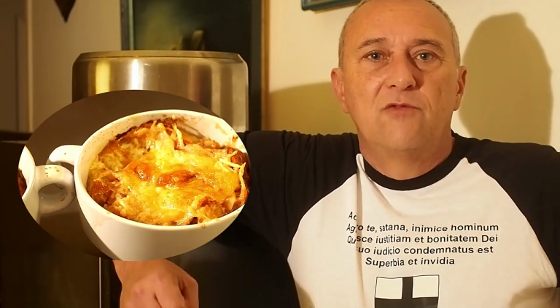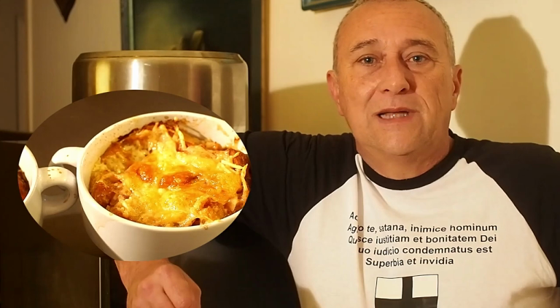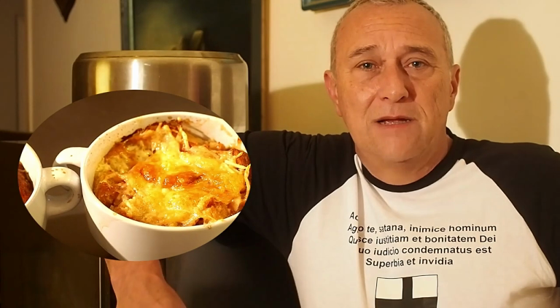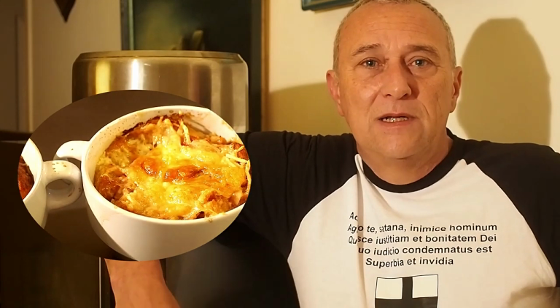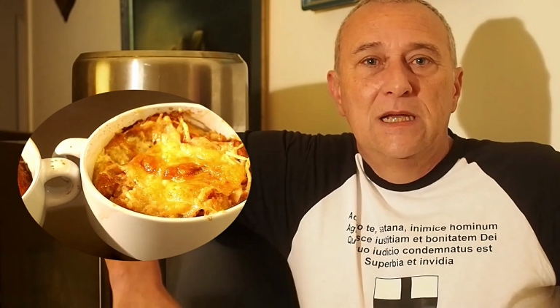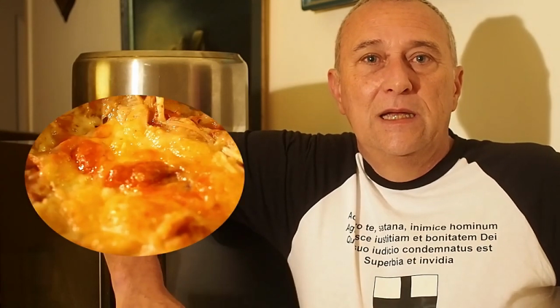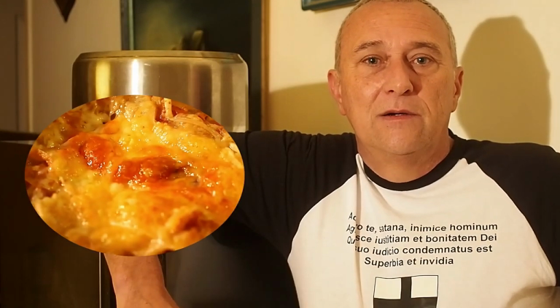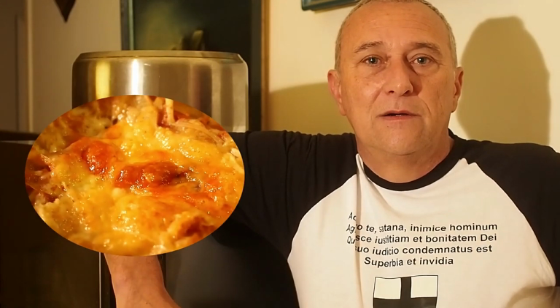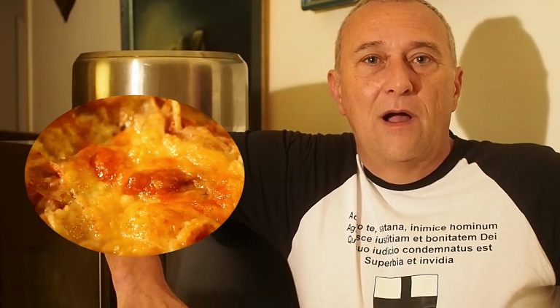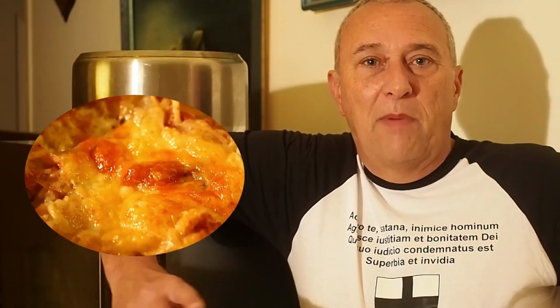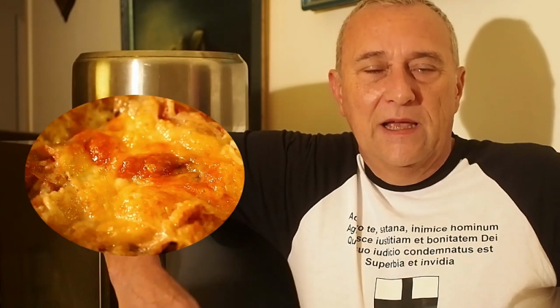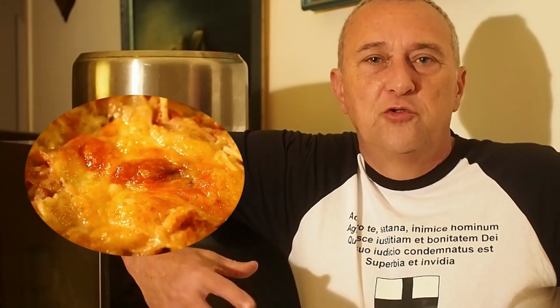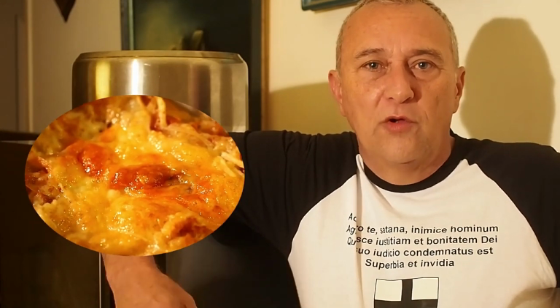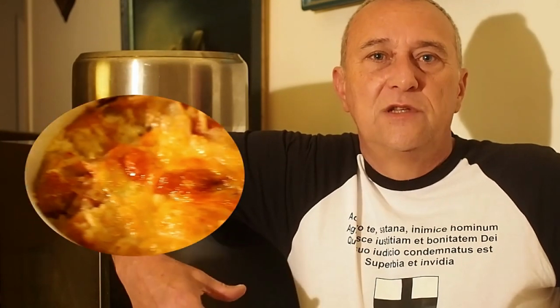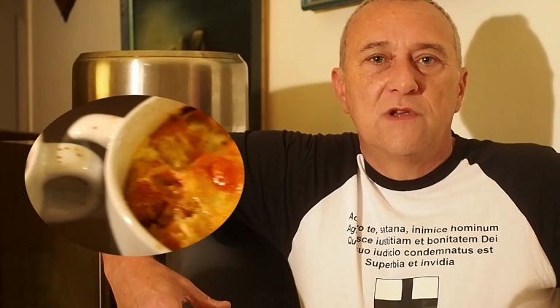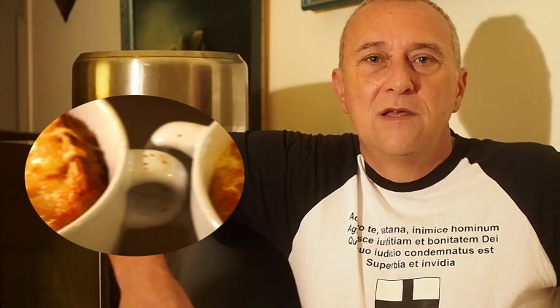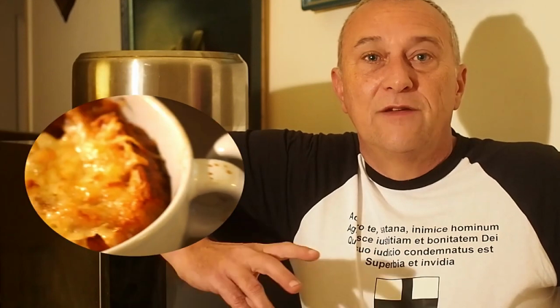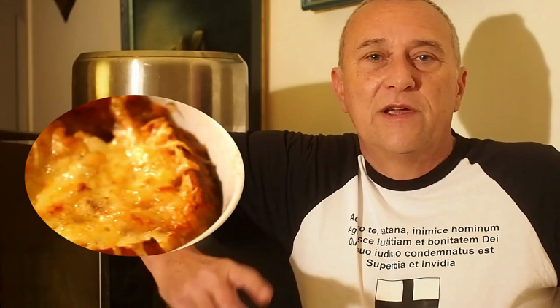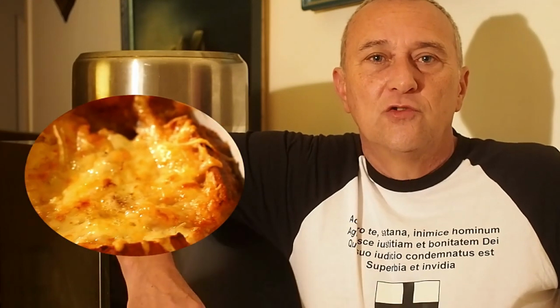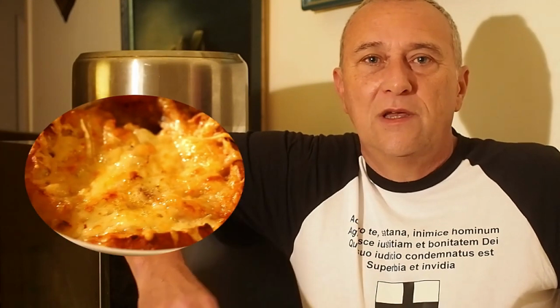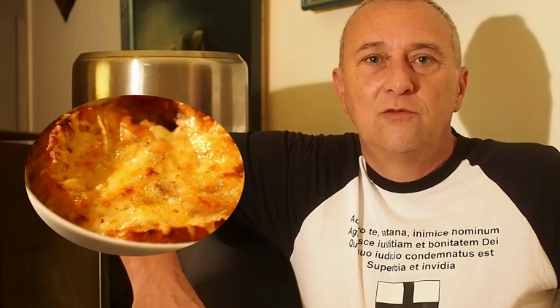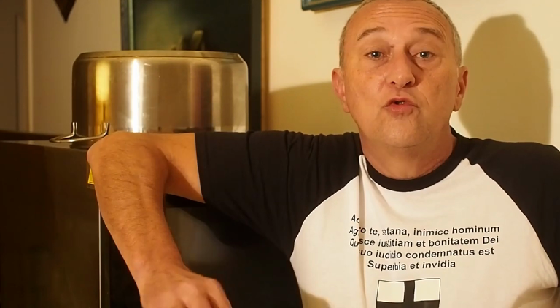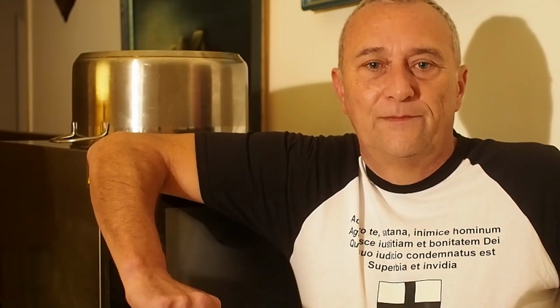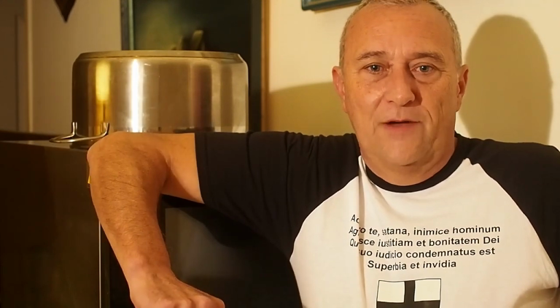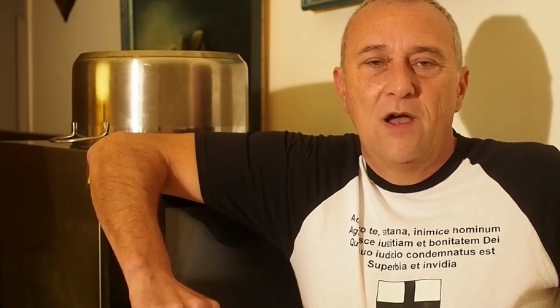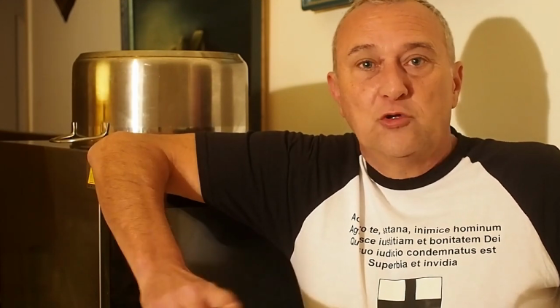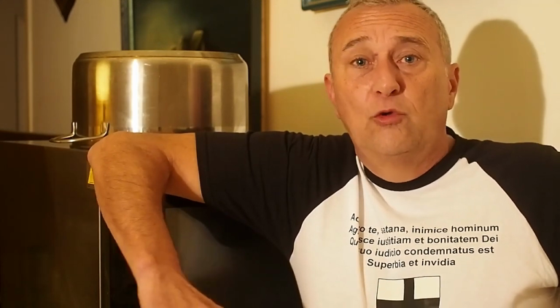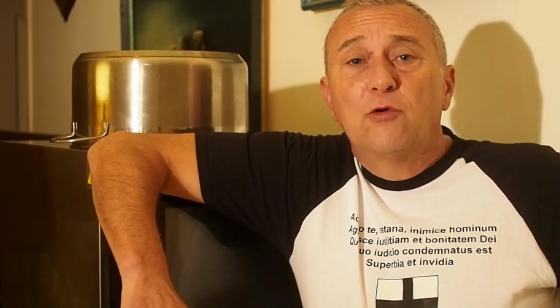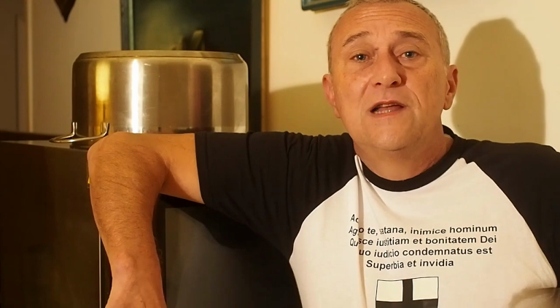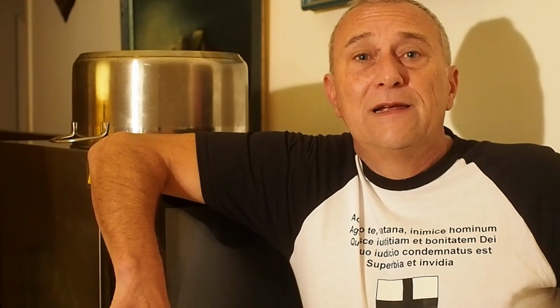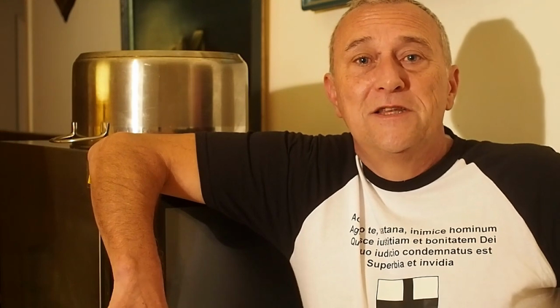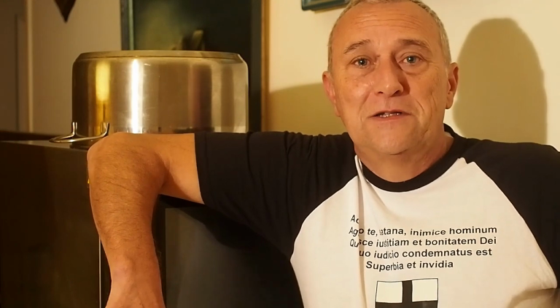Vous allez voir, c'est très simple. En préparant la garniture pour le gratiner, c'est vraiment quelque chose de succulent. On va se retrouver tout de suite en cuisine avec la liste des ingrédients.